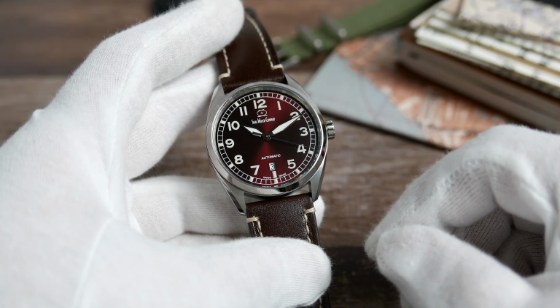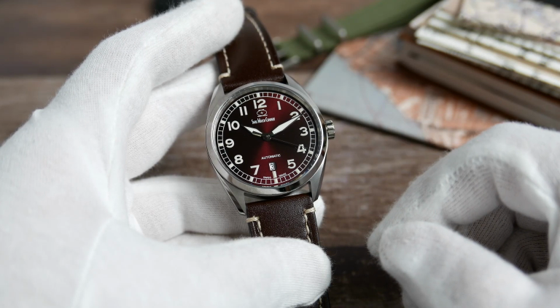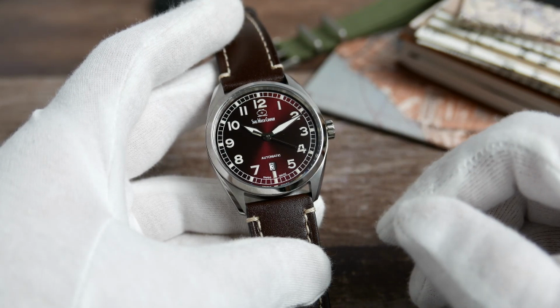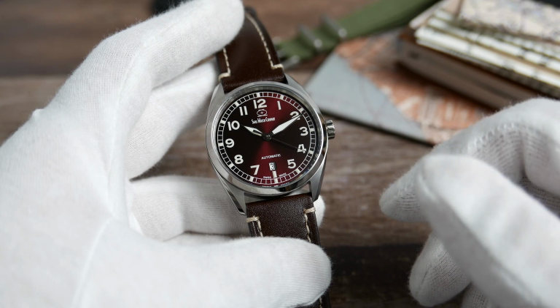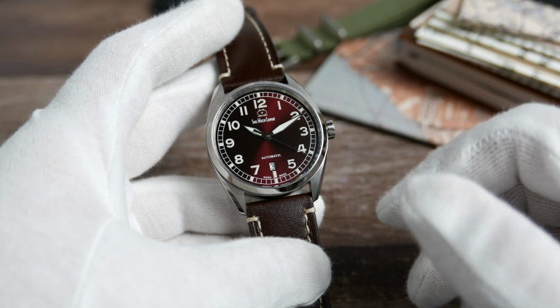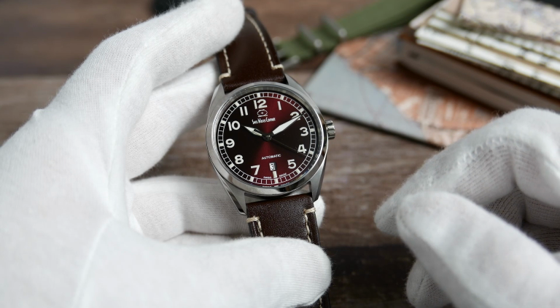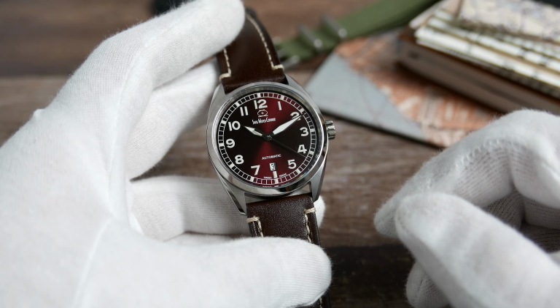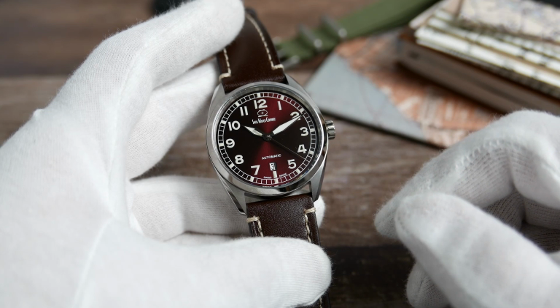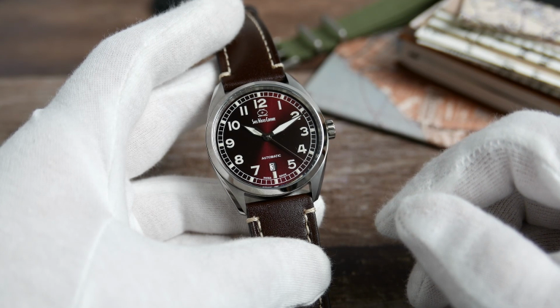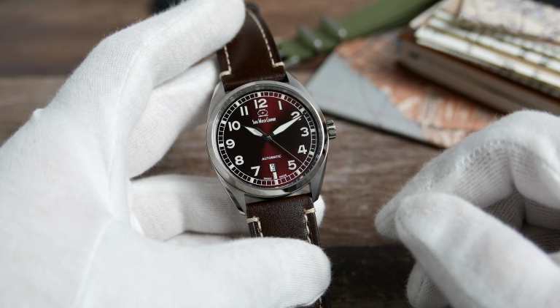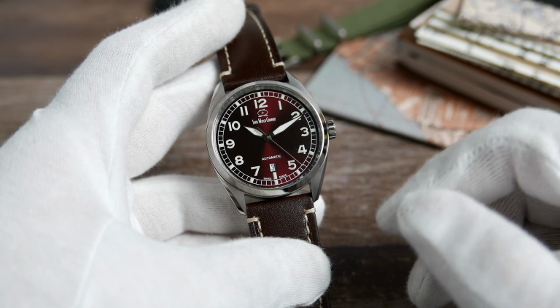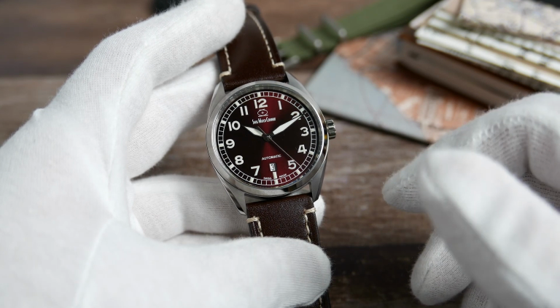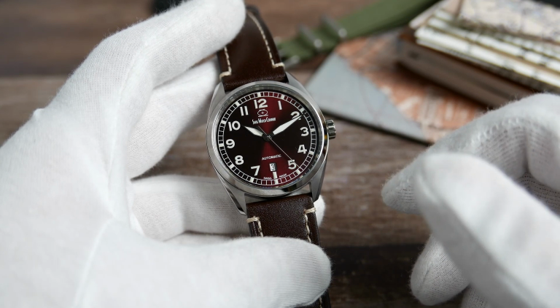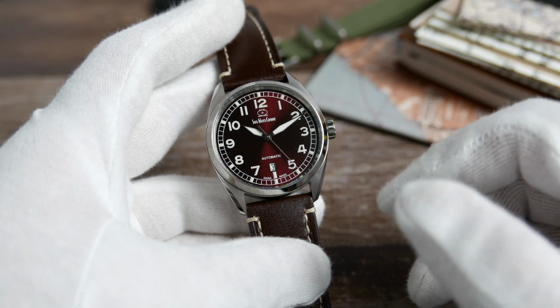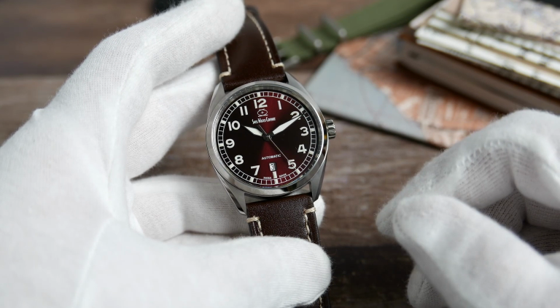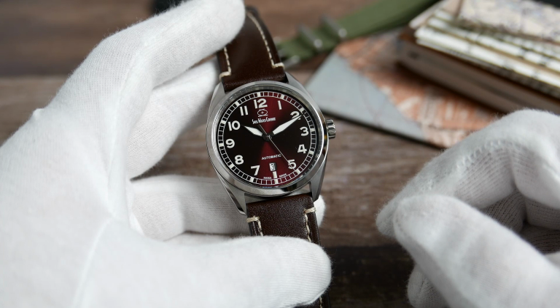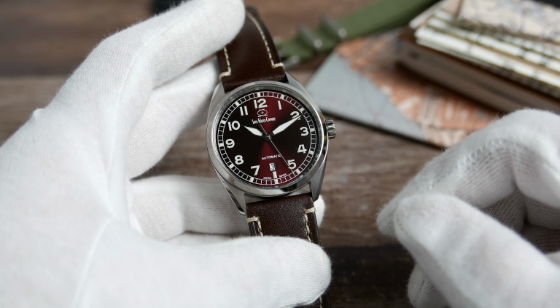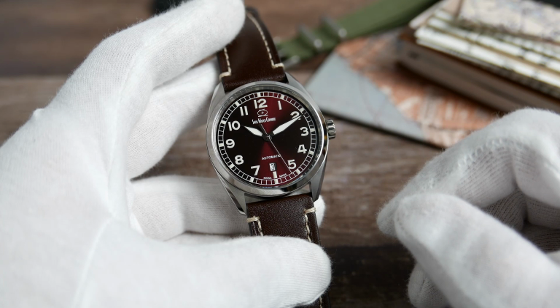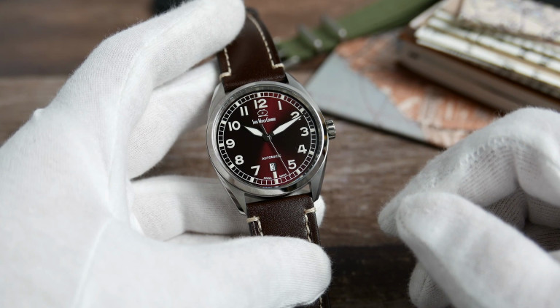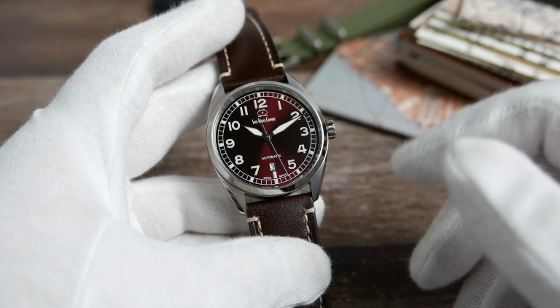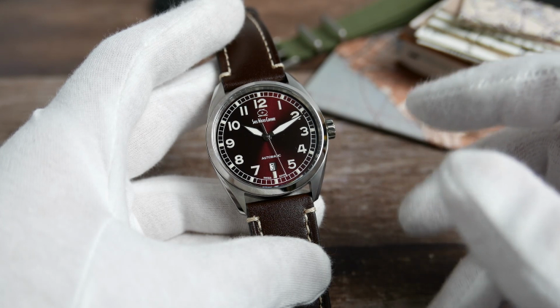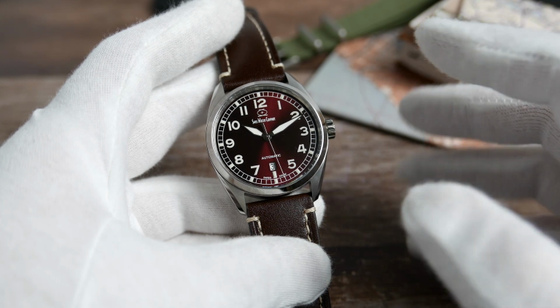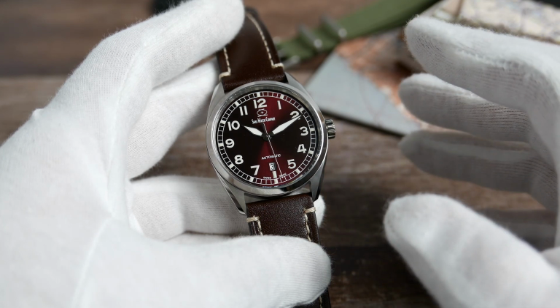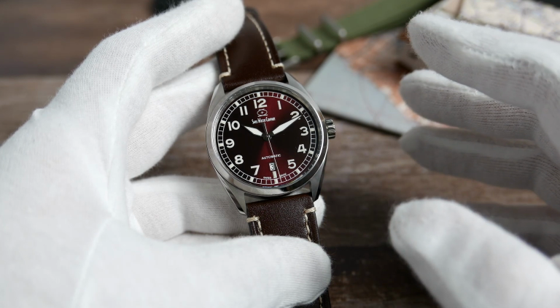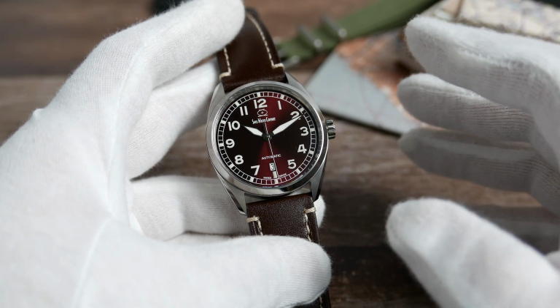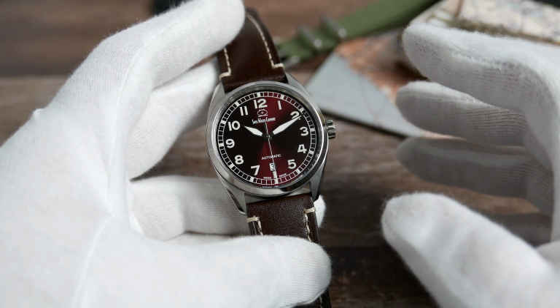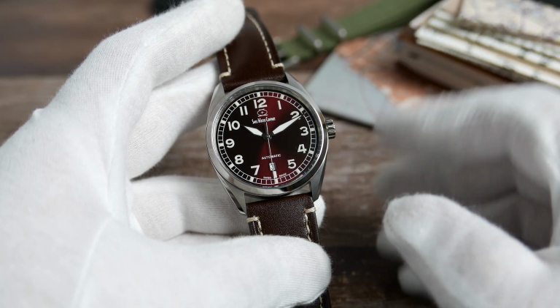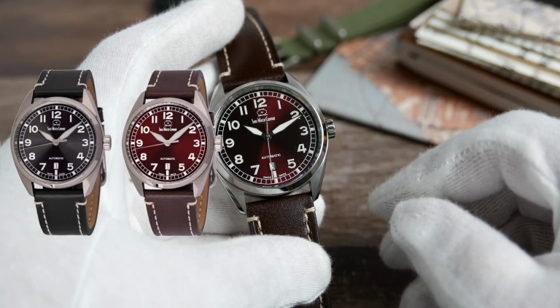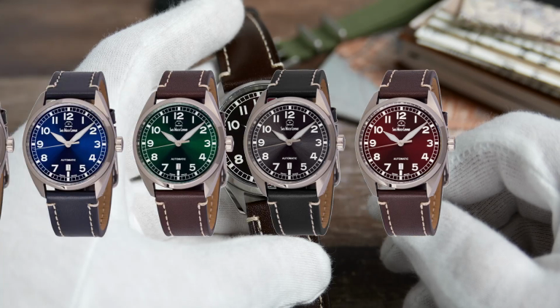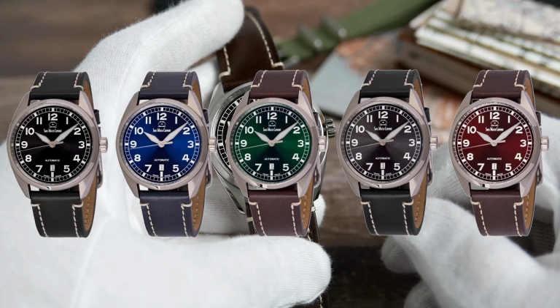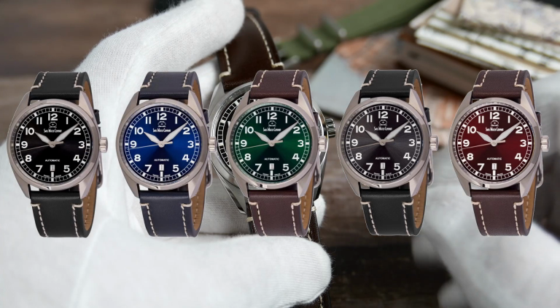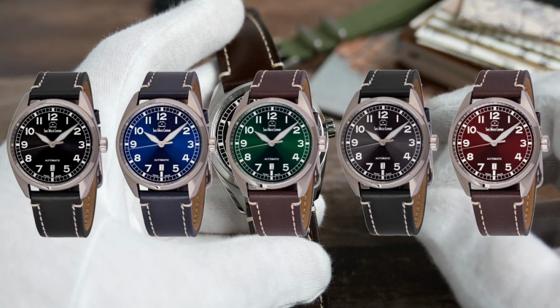I think the Romers really outdid themselves with the Hyper G. If a pilot style watch is on your radar and the Hyper G is within your budget, I can't think of a single reason you shouldn't jump on it and get one. The only question remaining is which color you like the most.